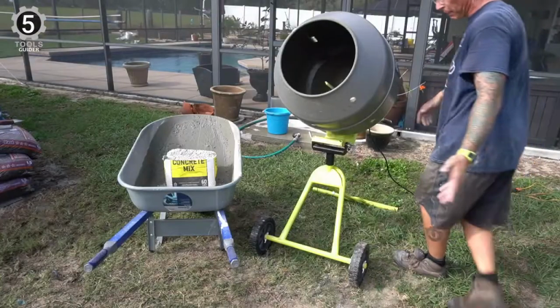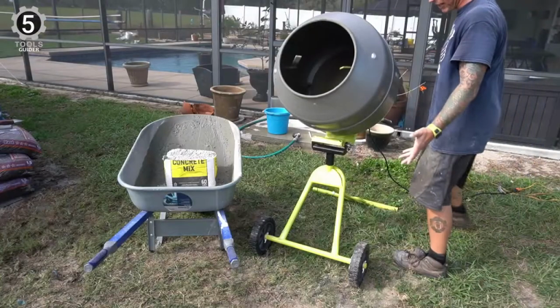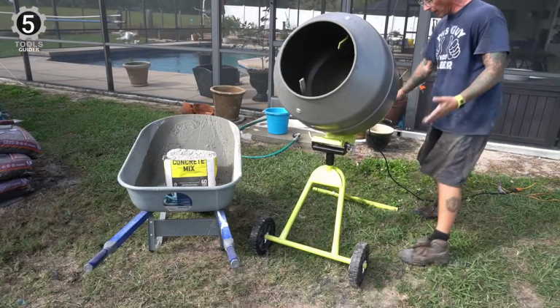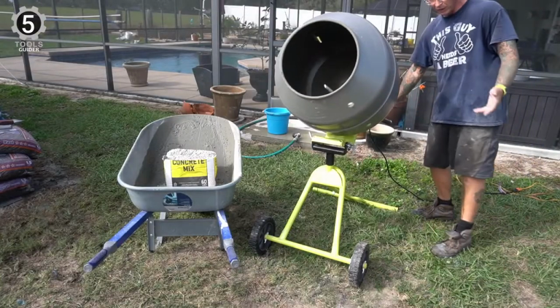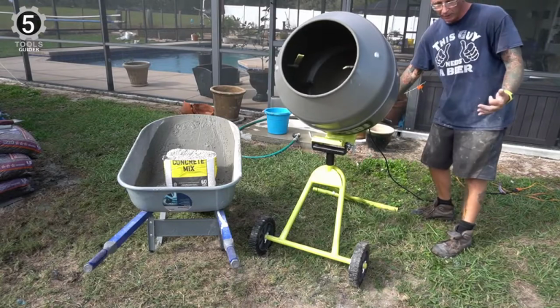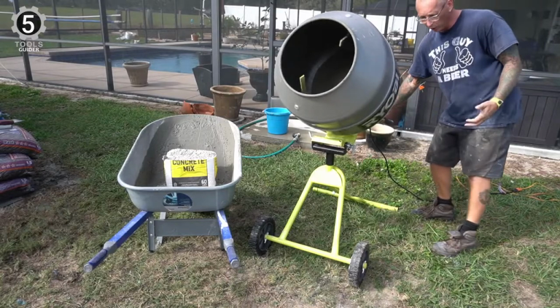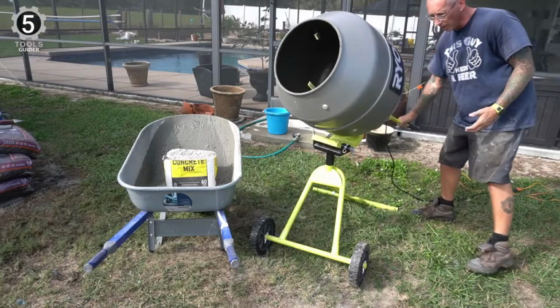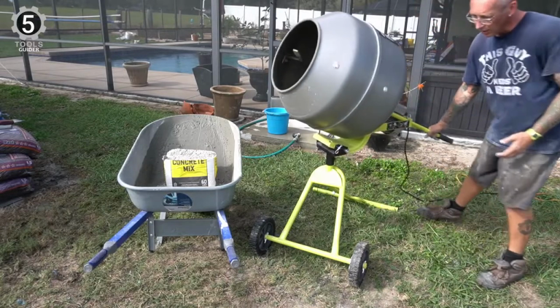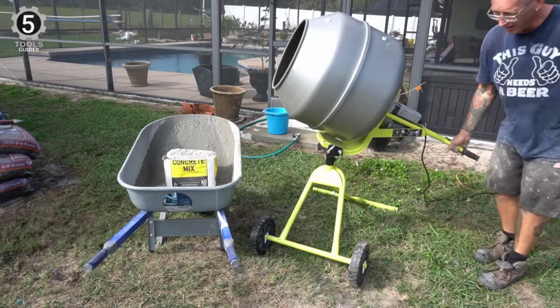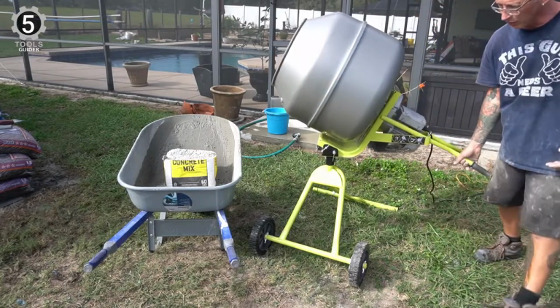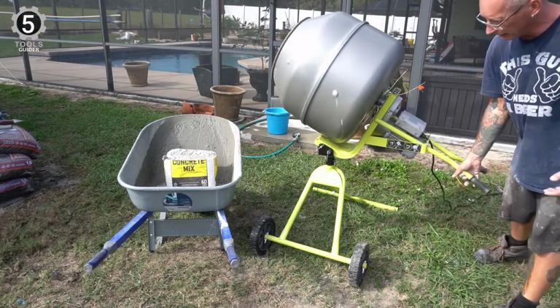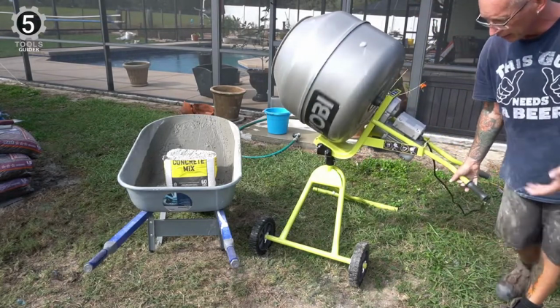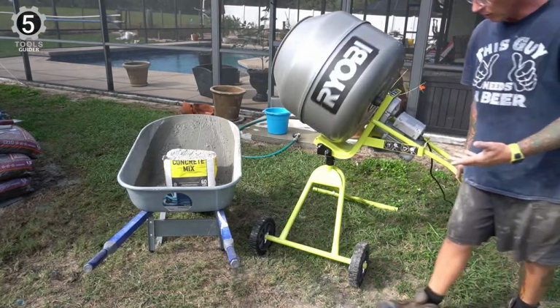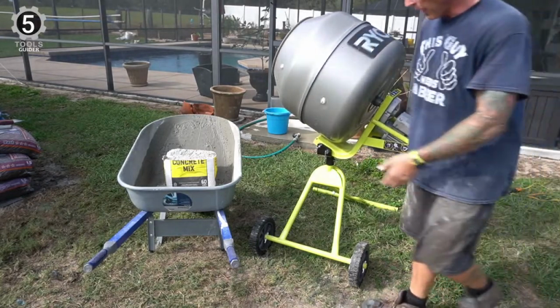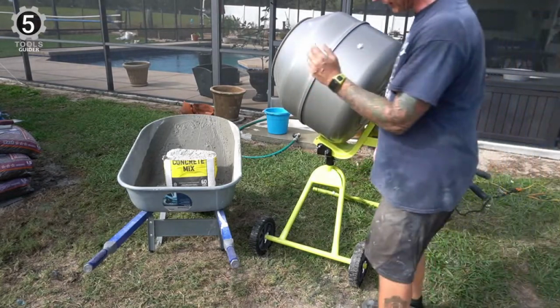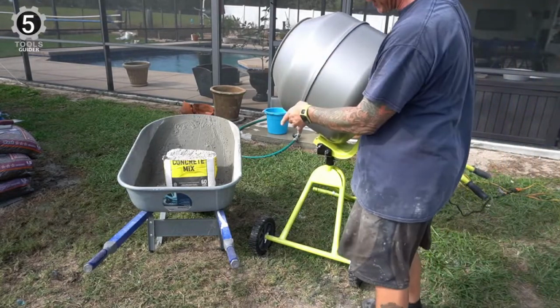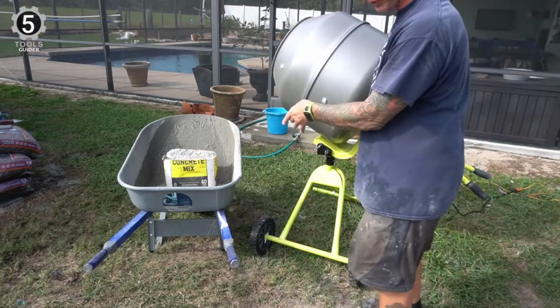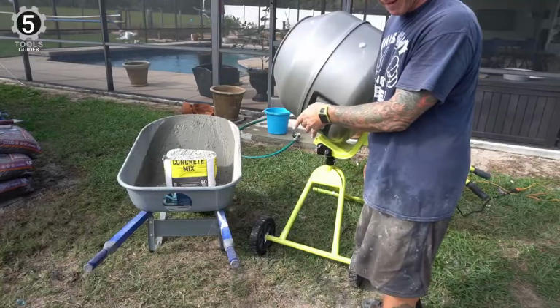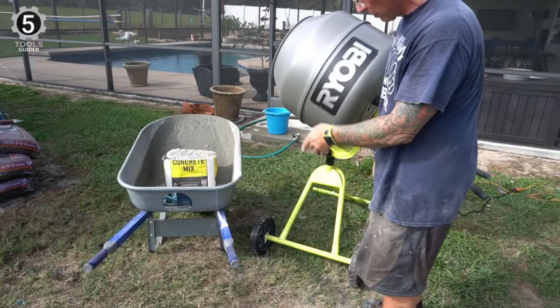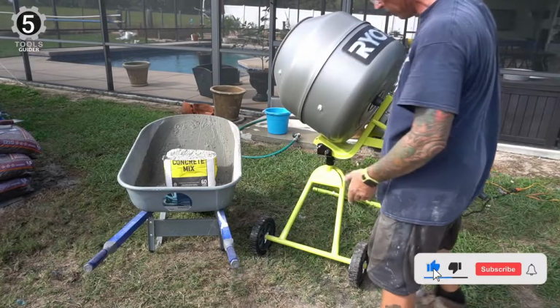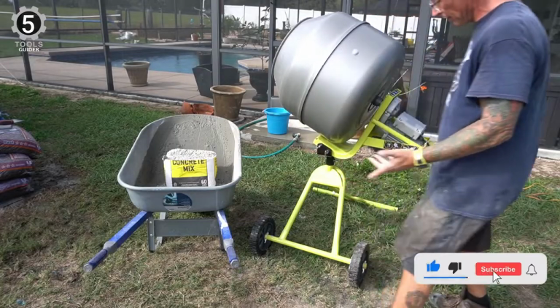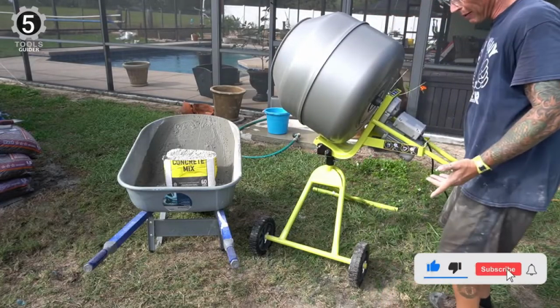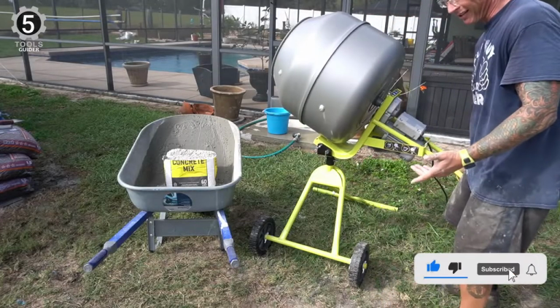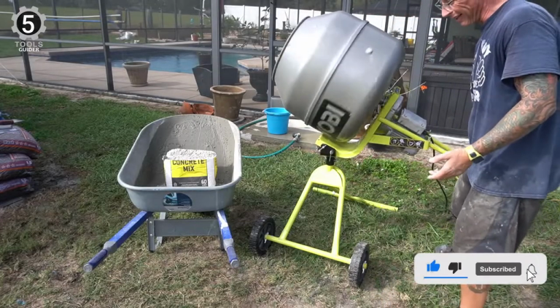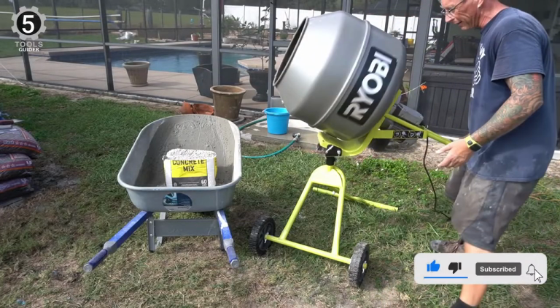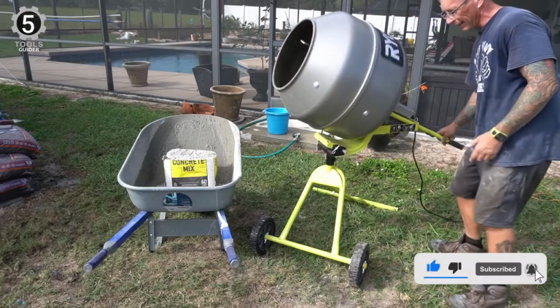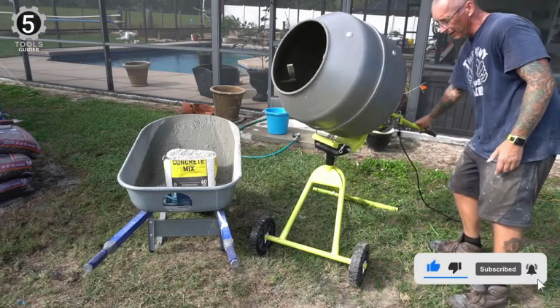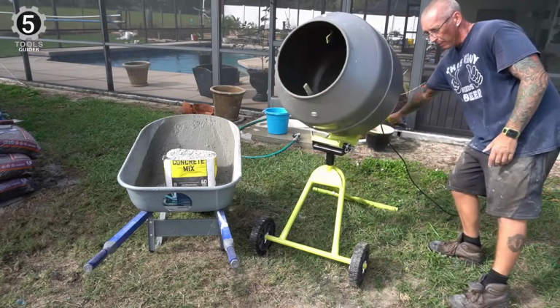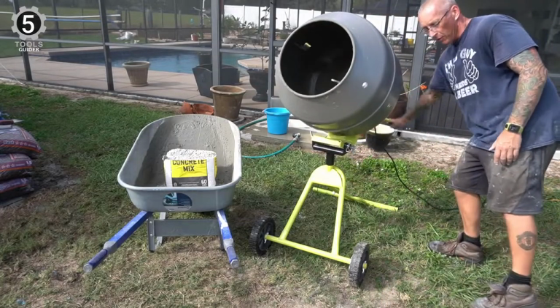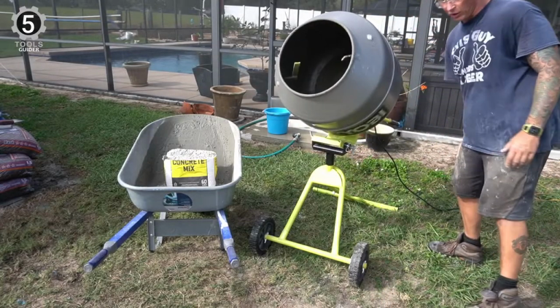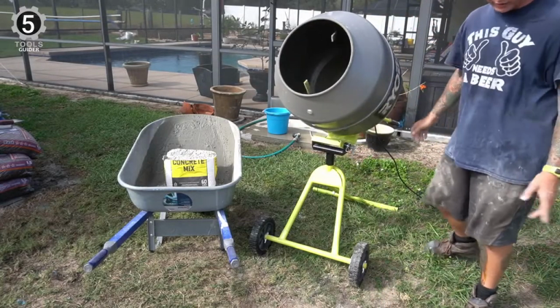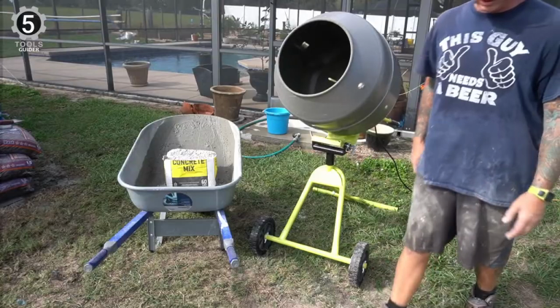Finally, the durability of the wheelbase features integrated wheels with safety pins that lock them in and help quickly move the mixer. Overall, it is a high-quality mixer, maintaining both its durability and stability.